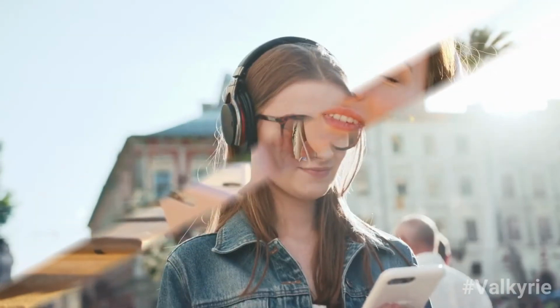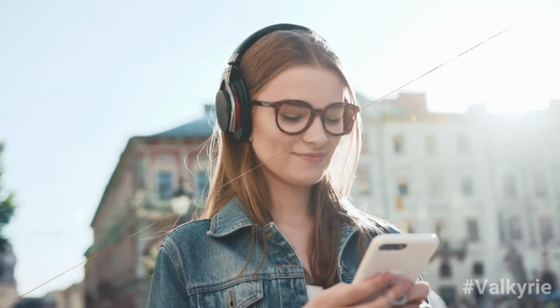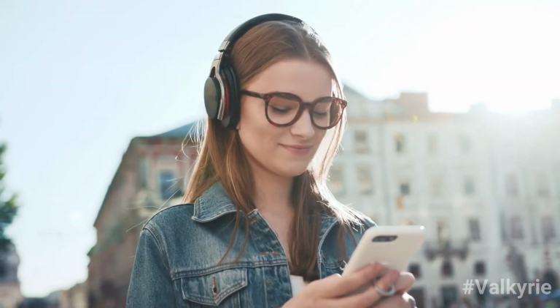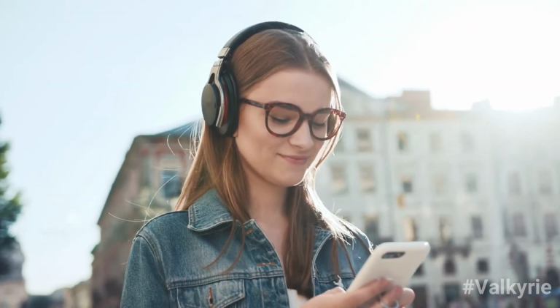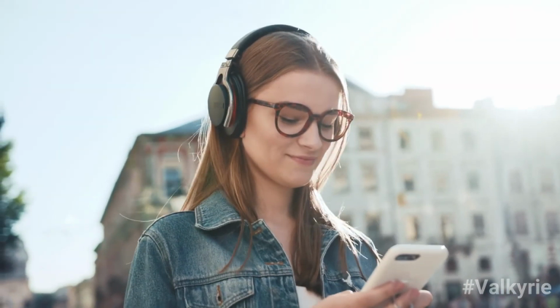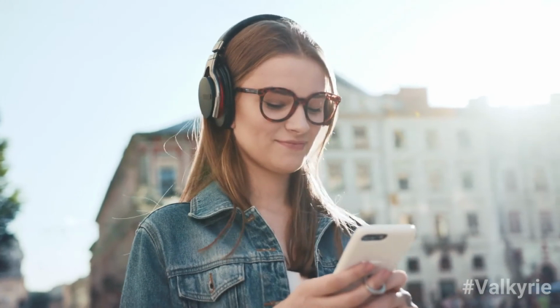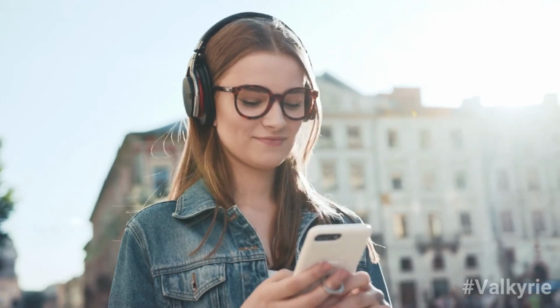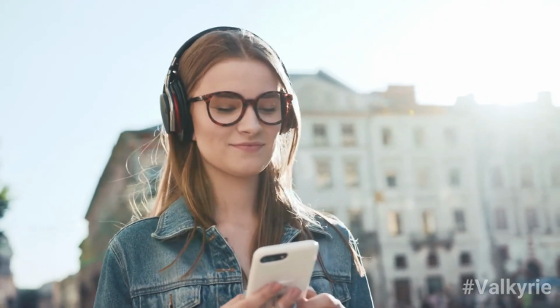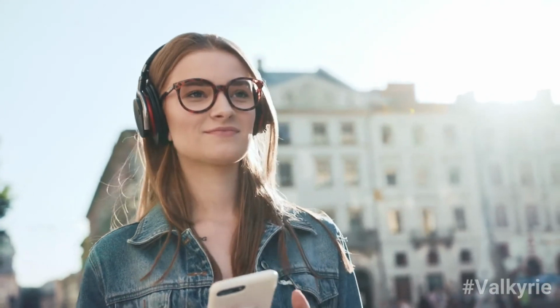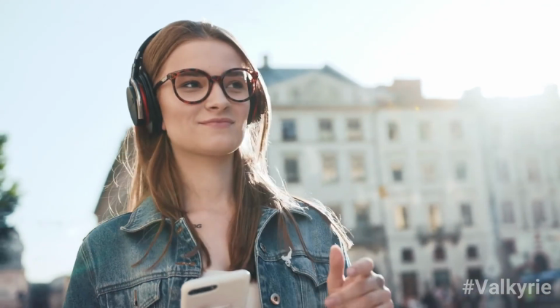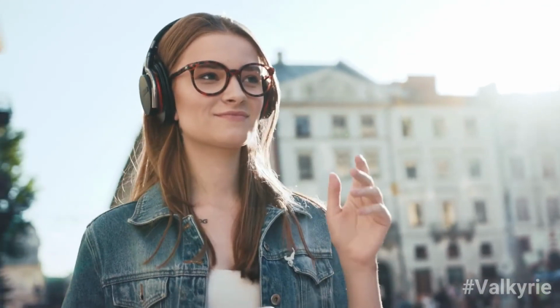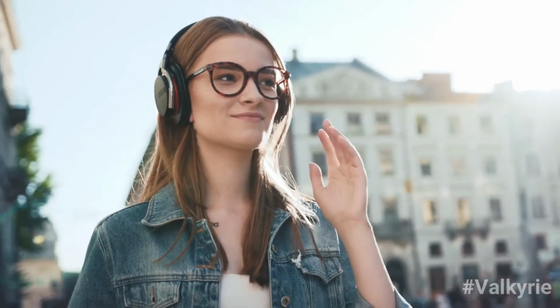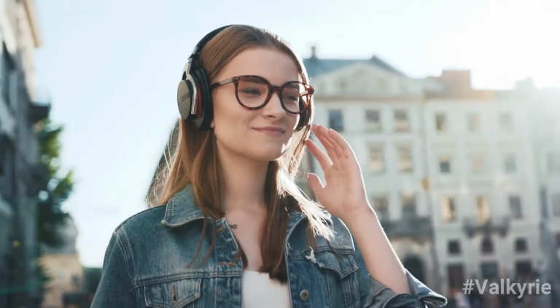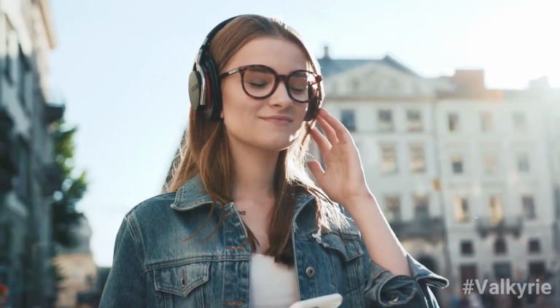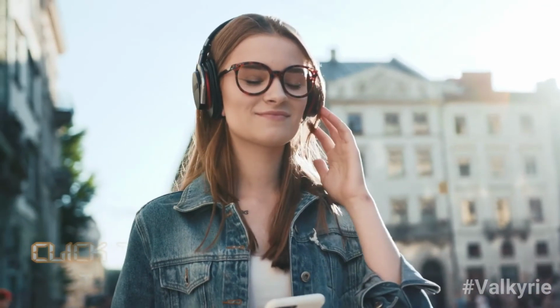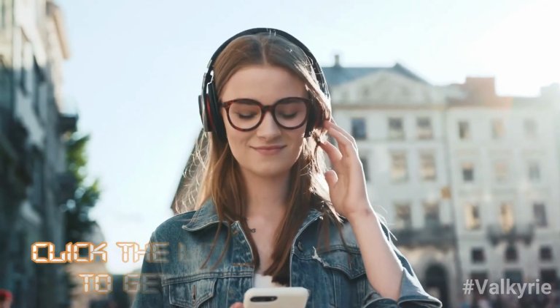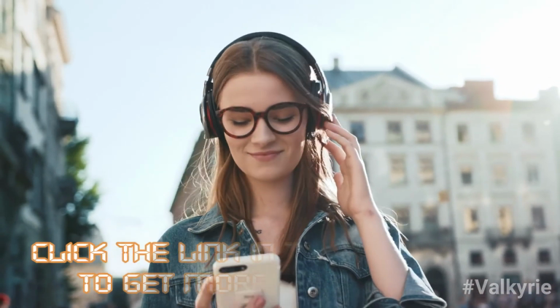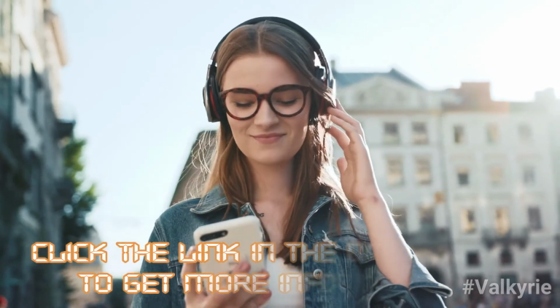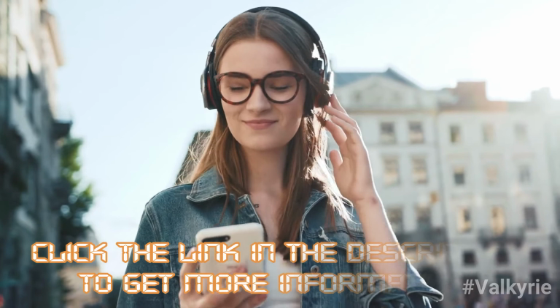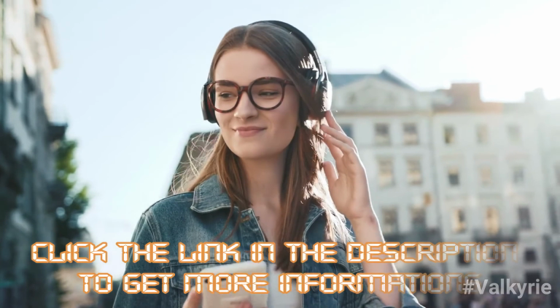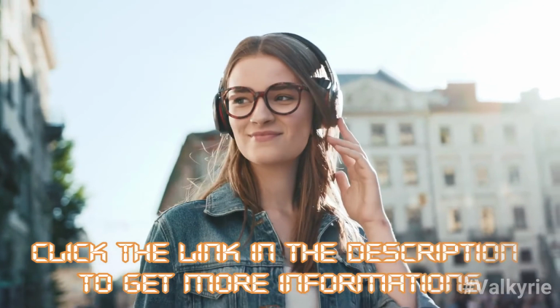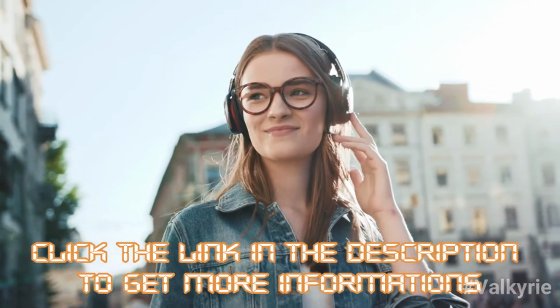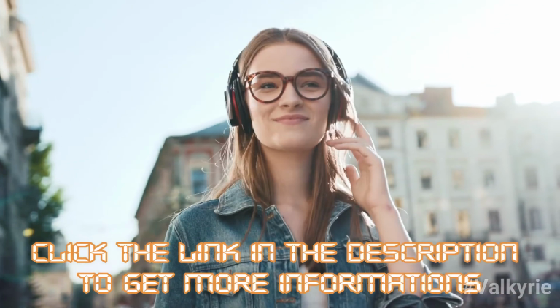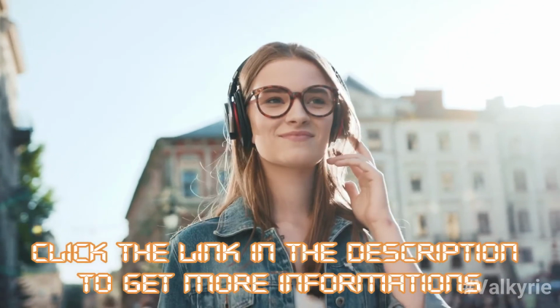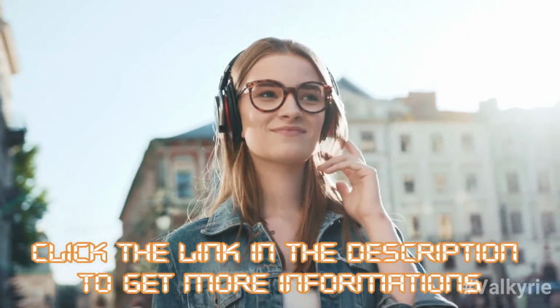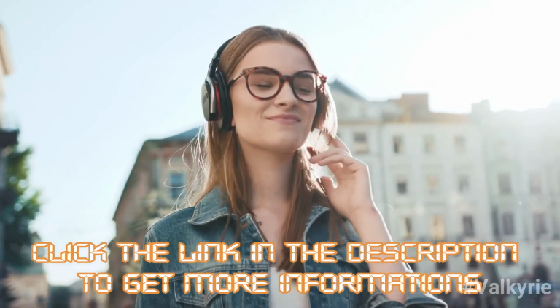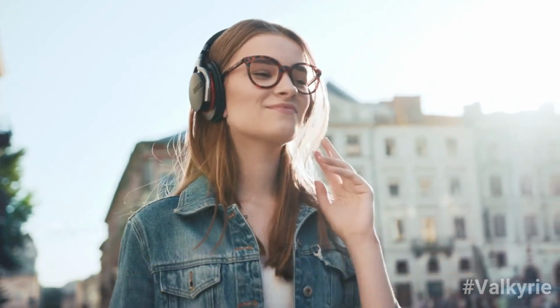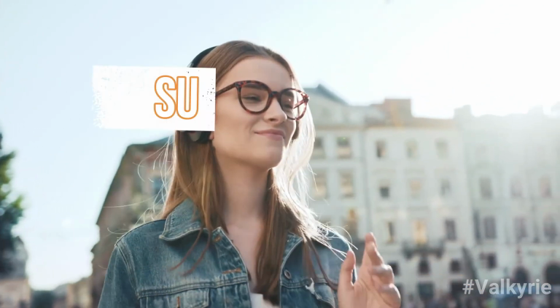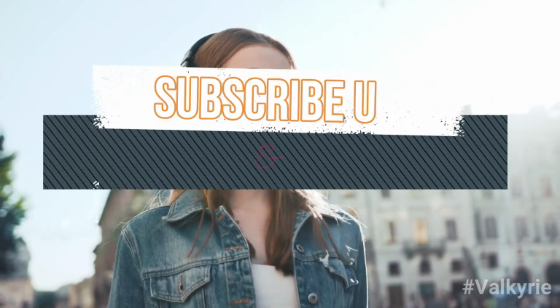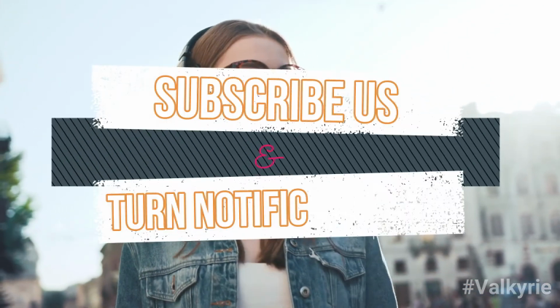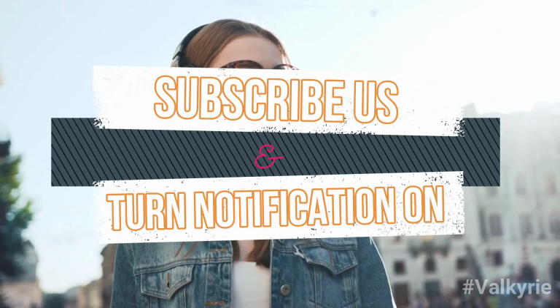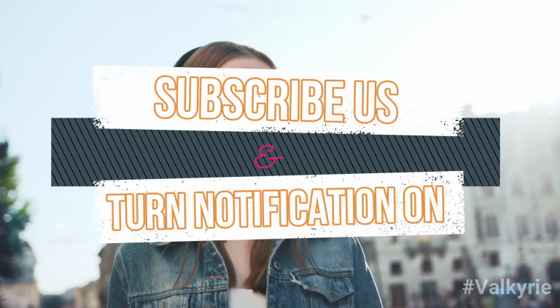Click the link in the description to get more information. Thank you for watching this video. Please subscribe and turn the notifications on.